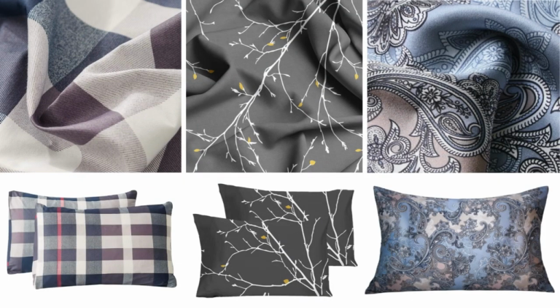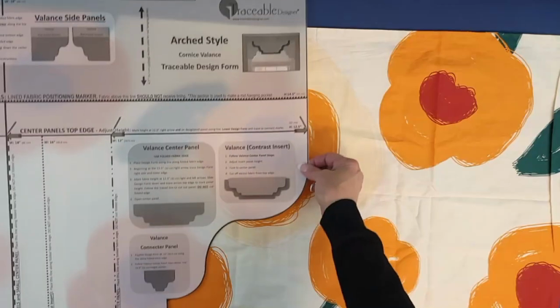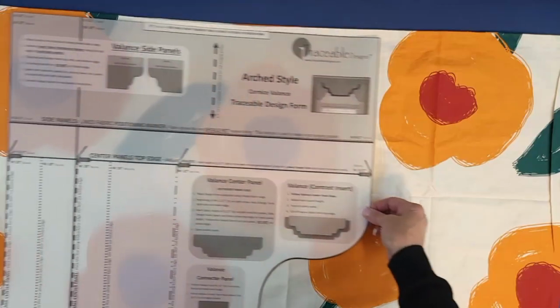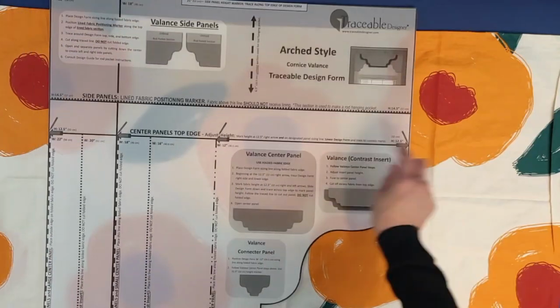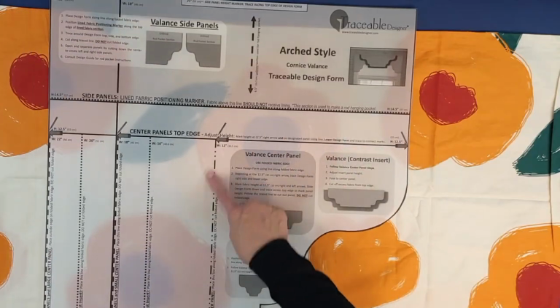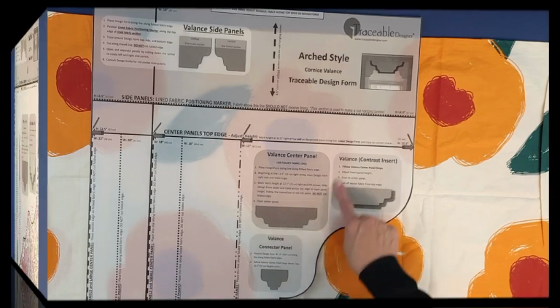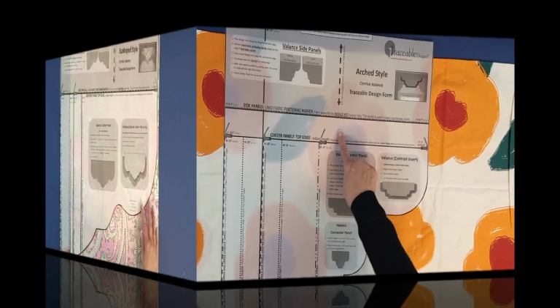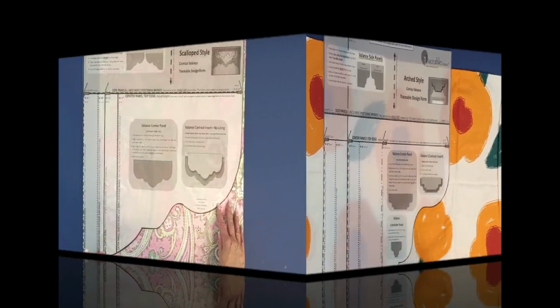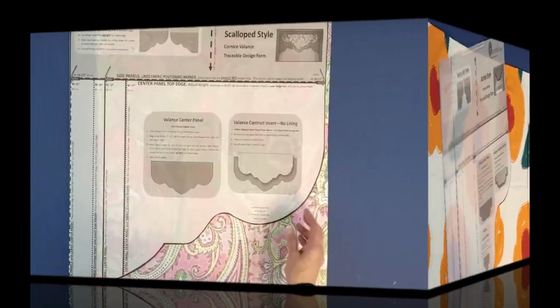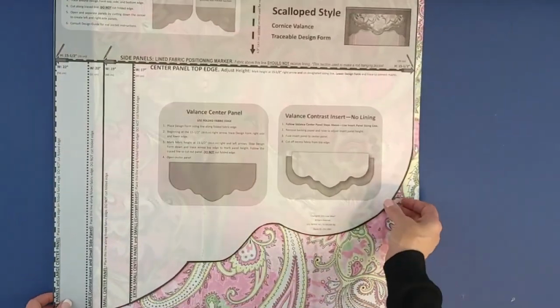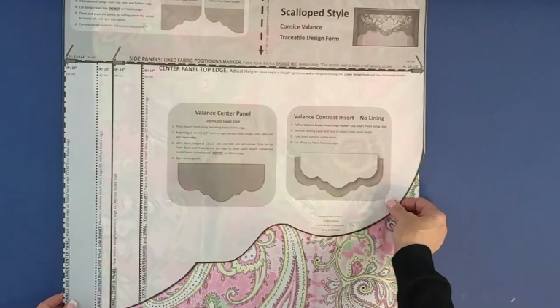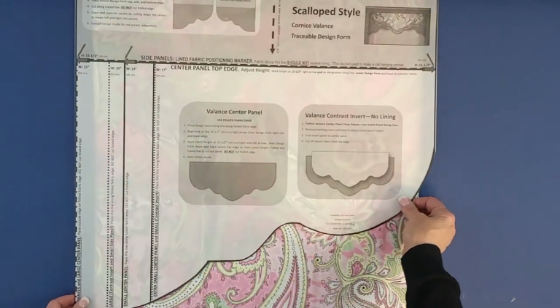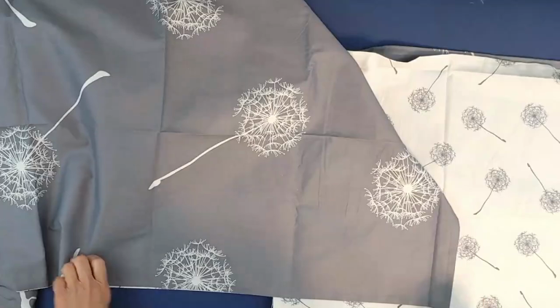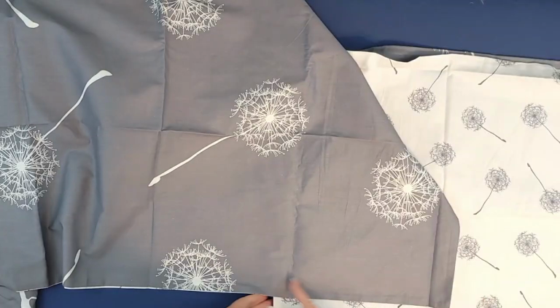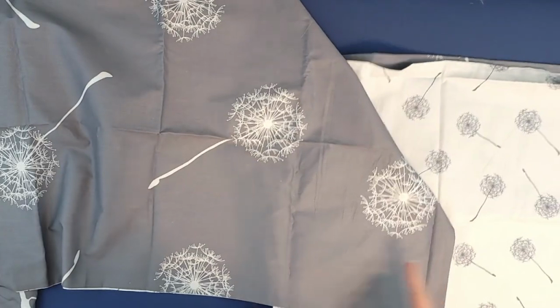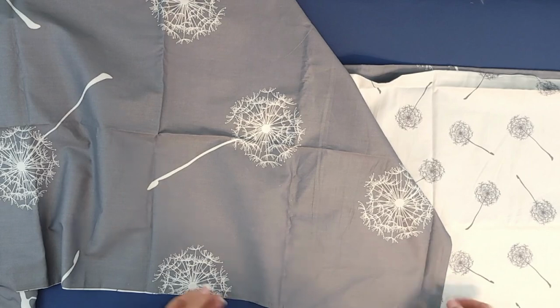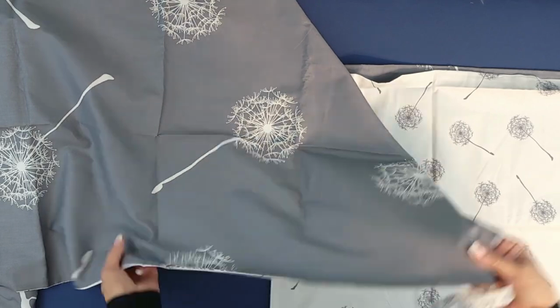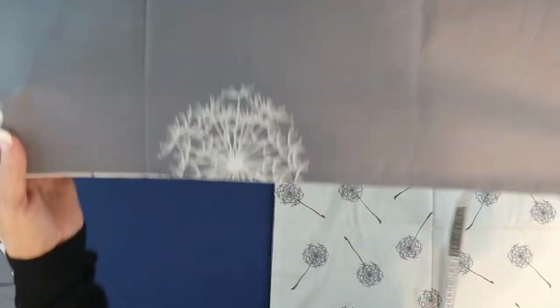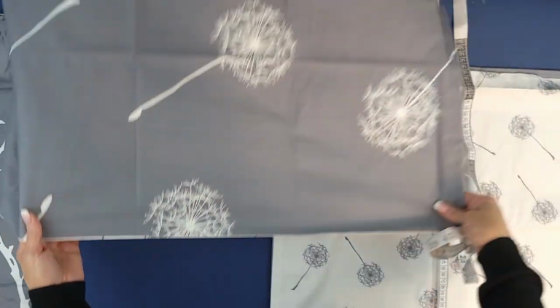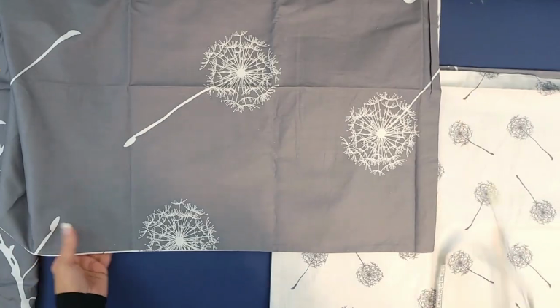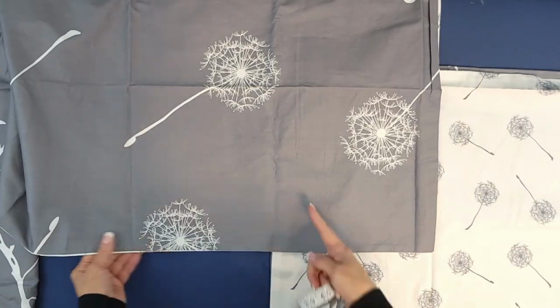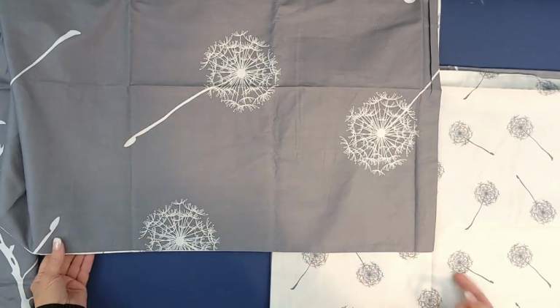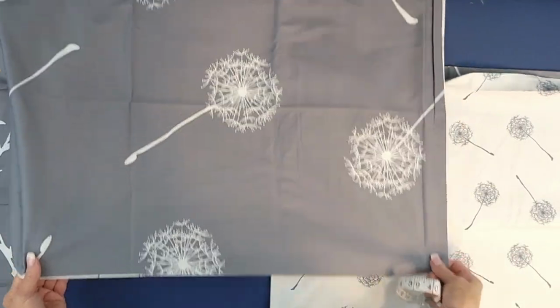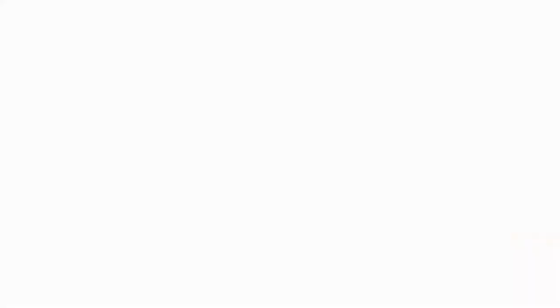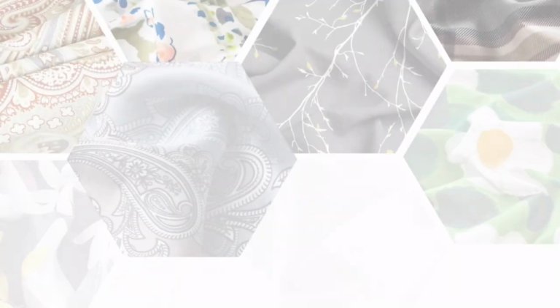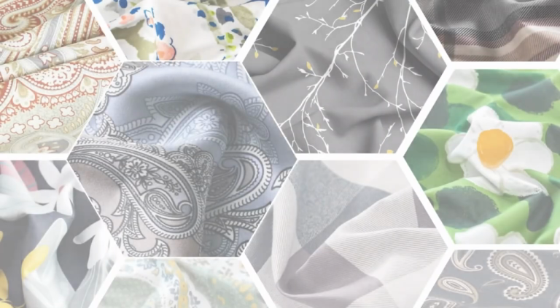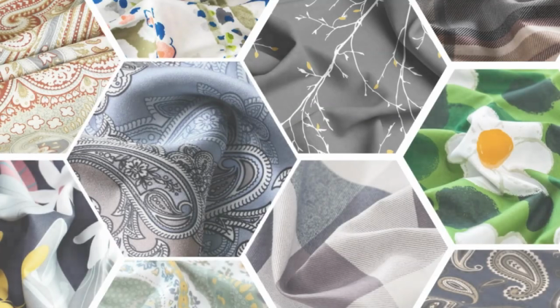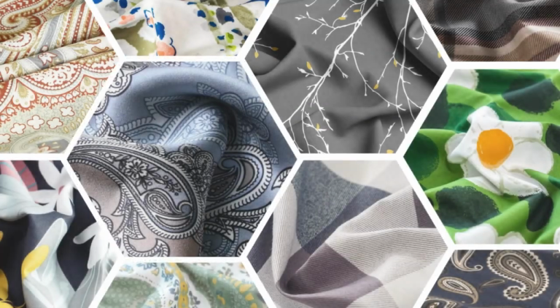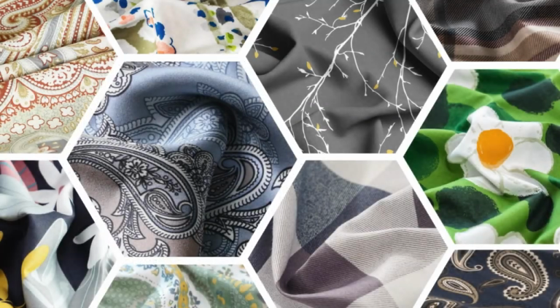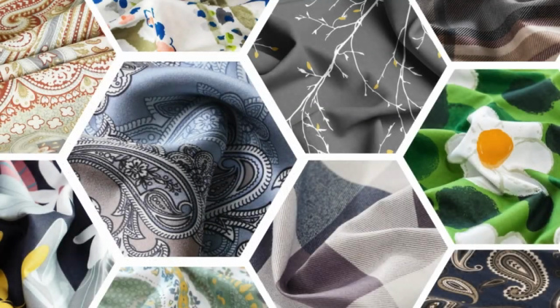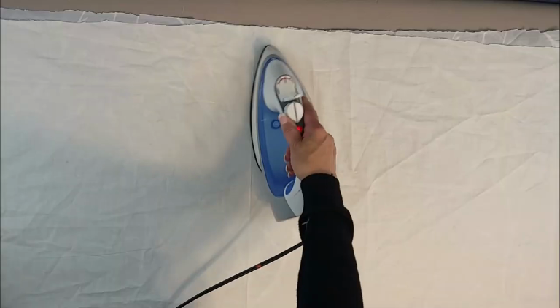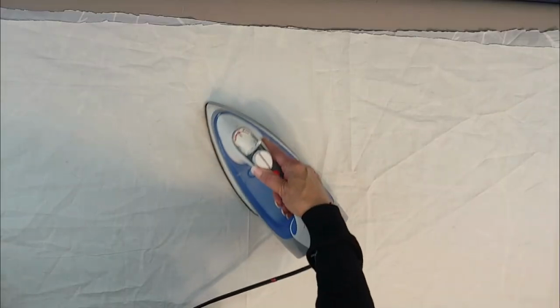Fabric prints are perfectly aligned, making the valance creation process even easier. Some pillowcase styles even include perfectly coordinated dual fabric design options. Select the perfect pillowcase style and use a white cotton pillowcase for lining.